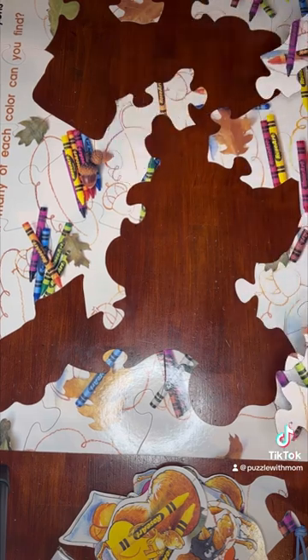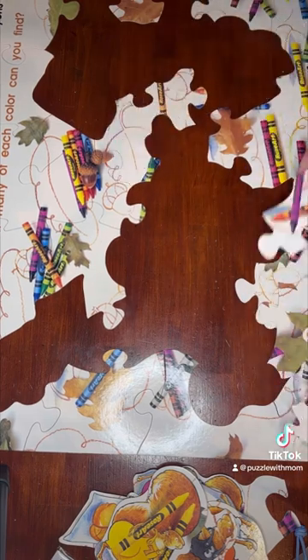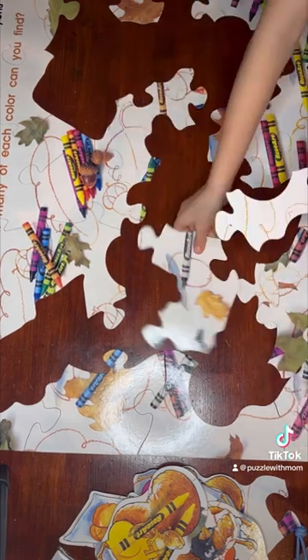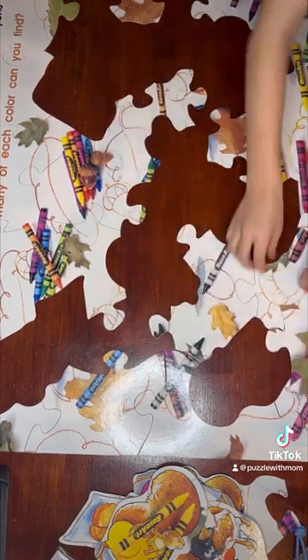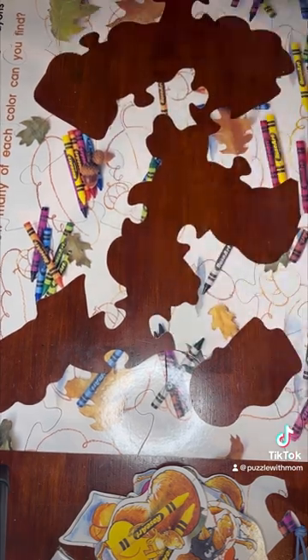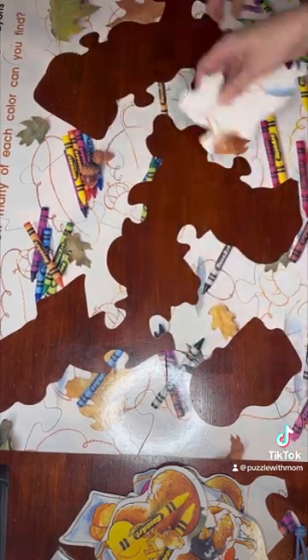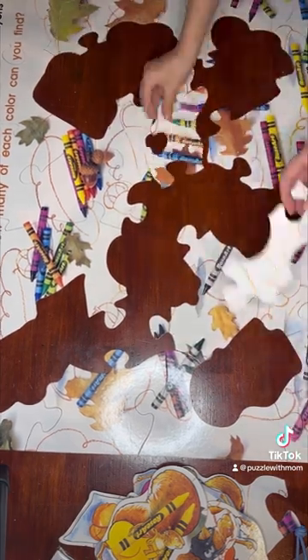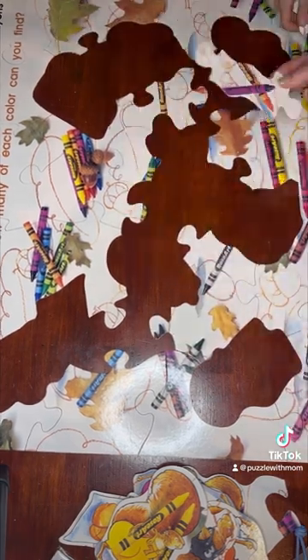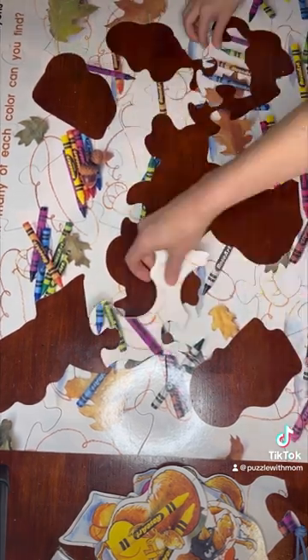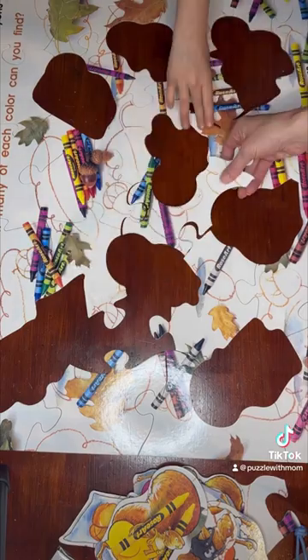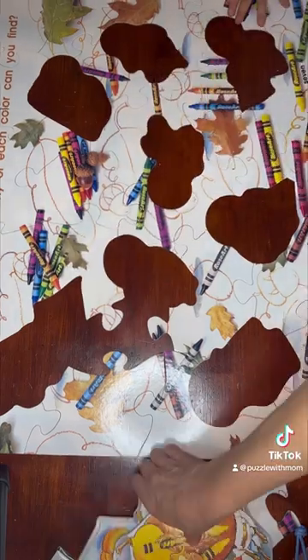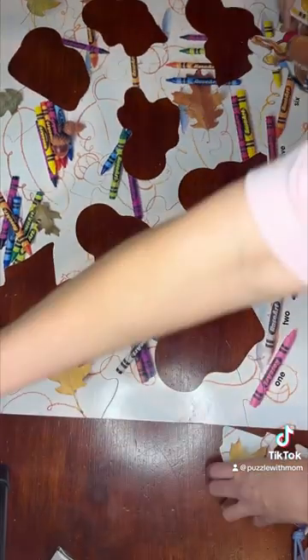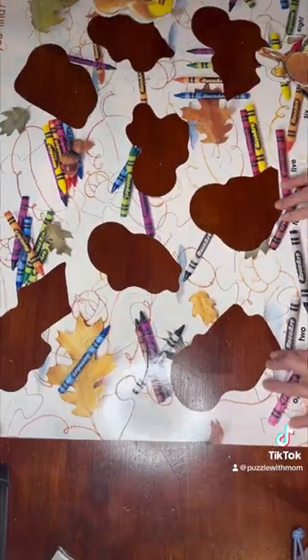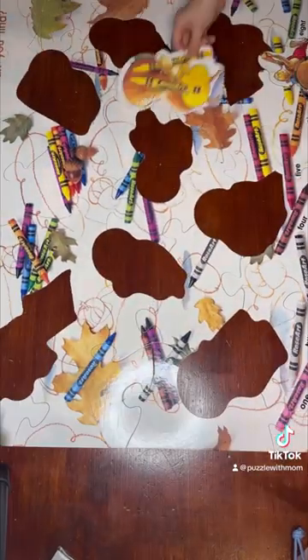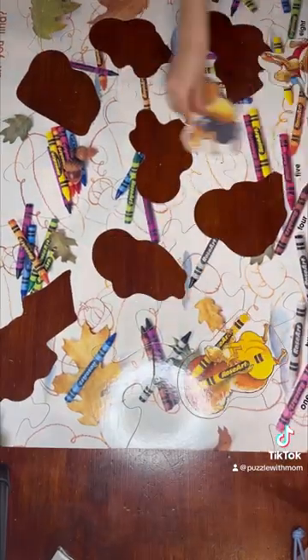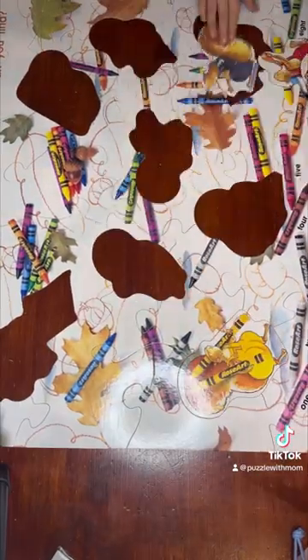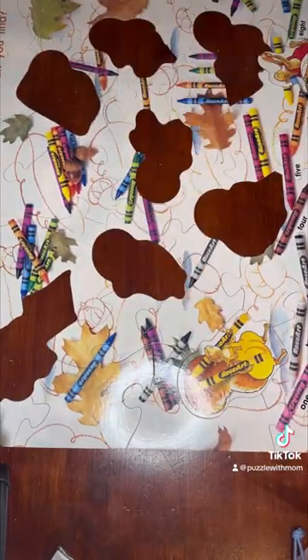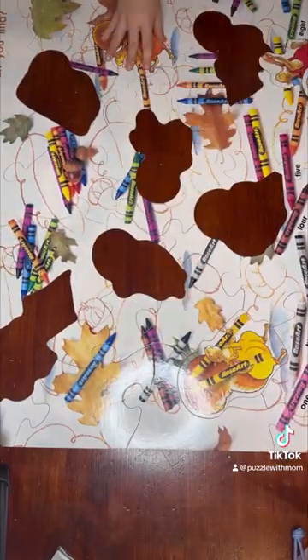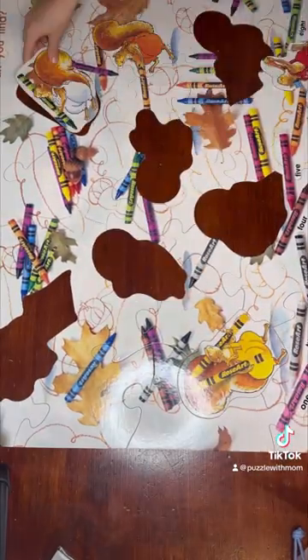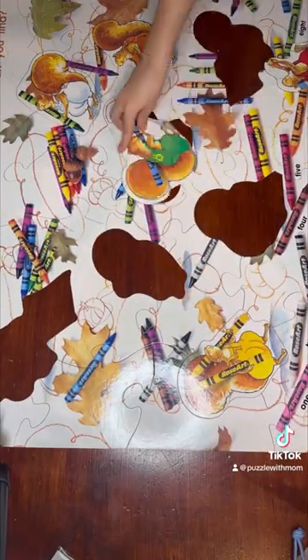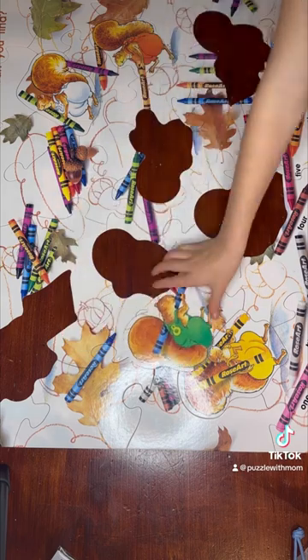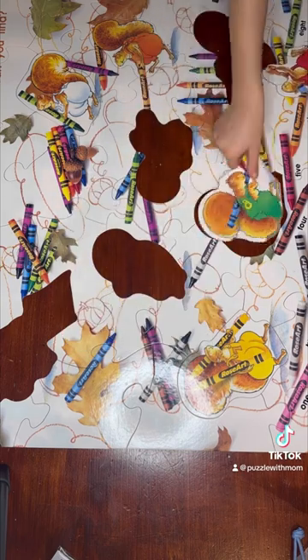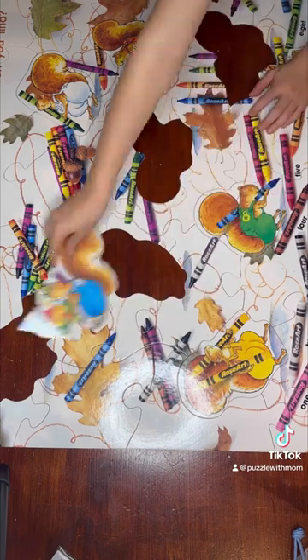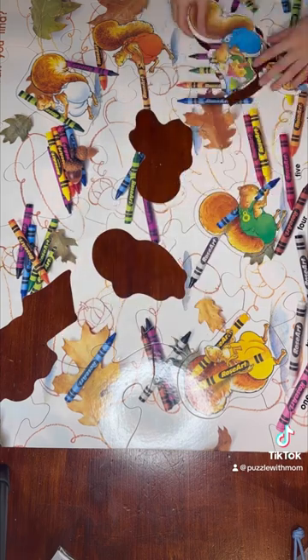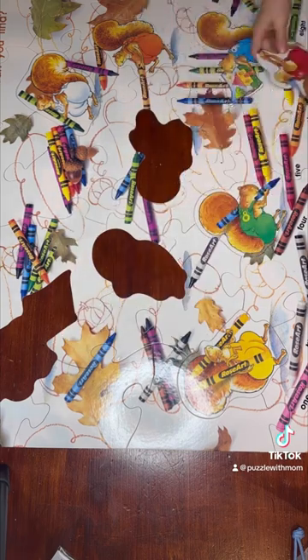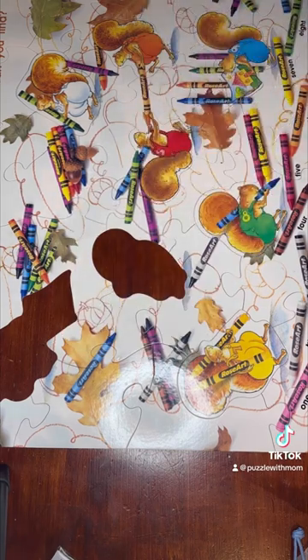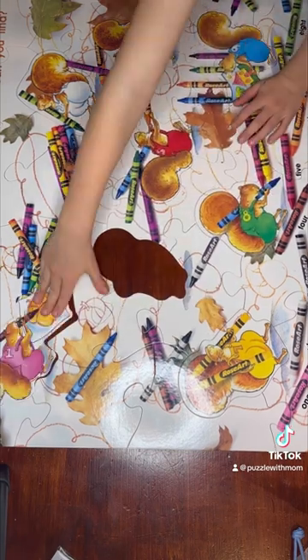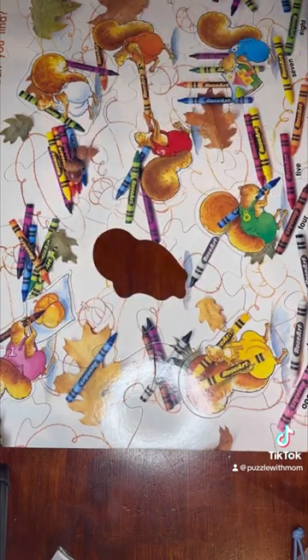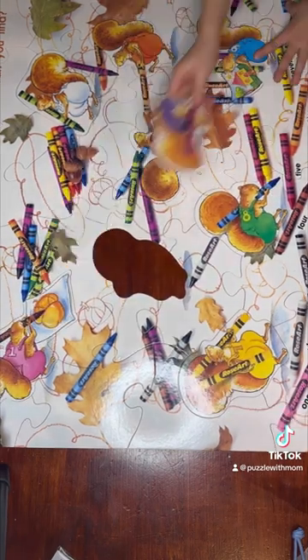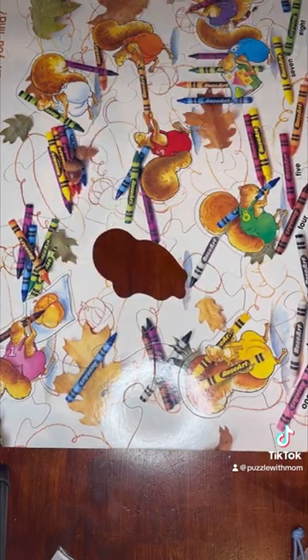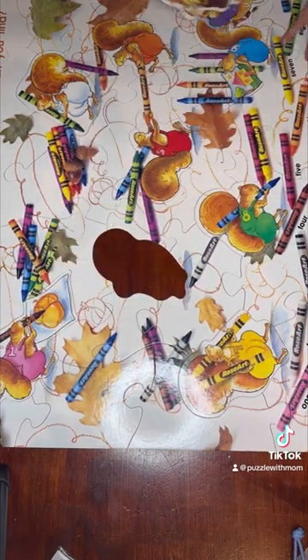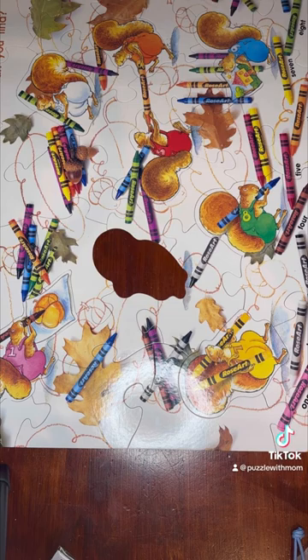And the numbers — there are numbers and the numbers are just like cute, like you could find one, two, three, and four. So I think this is a very fun puzzle. I liked it. It was a floor puzzle, huh? 36 pieces. Super fun.